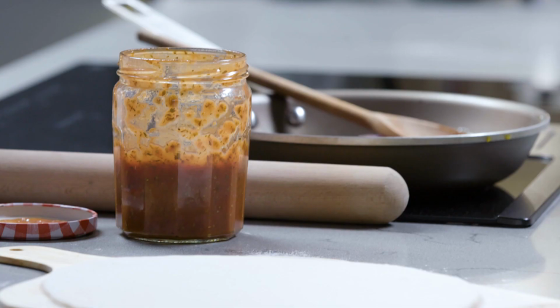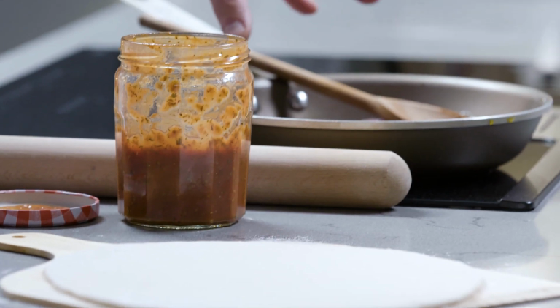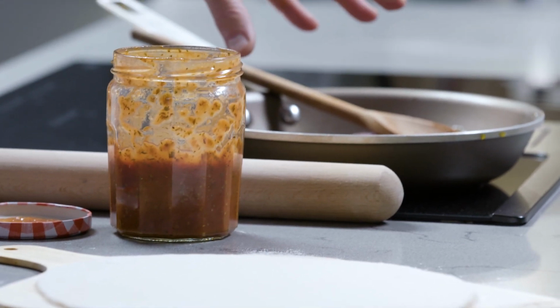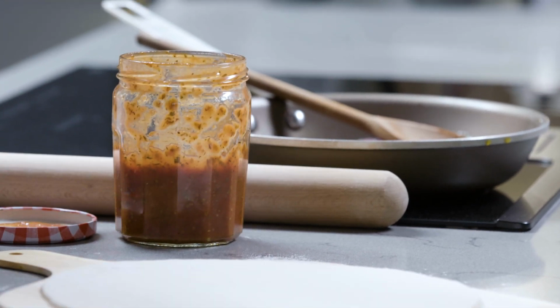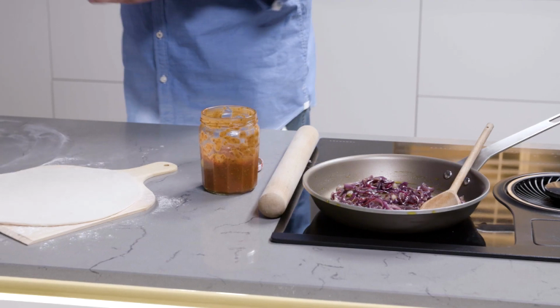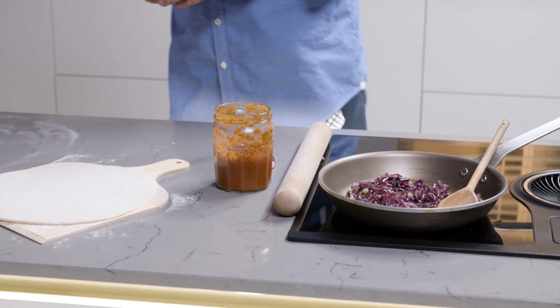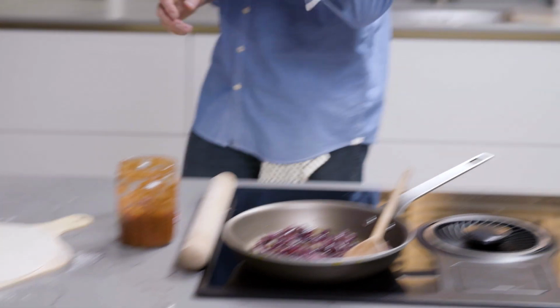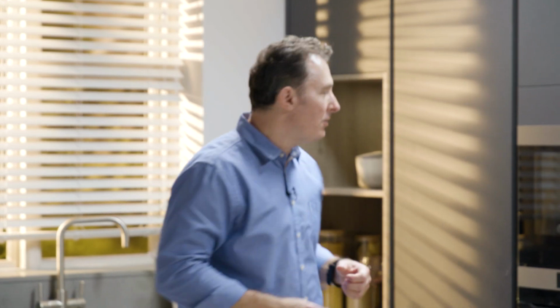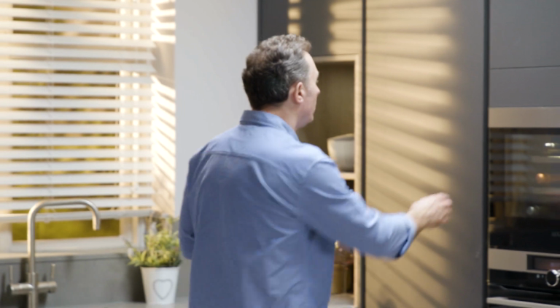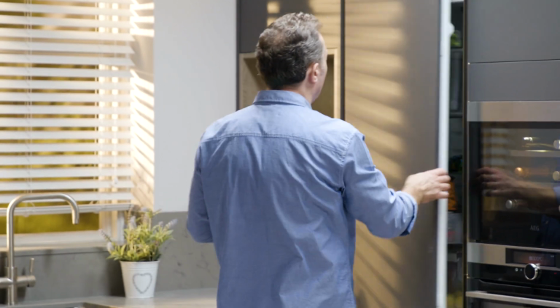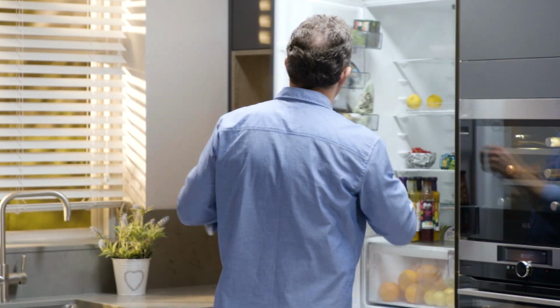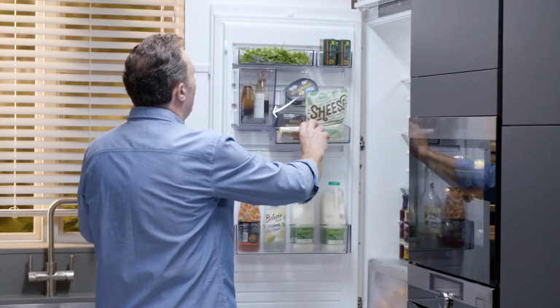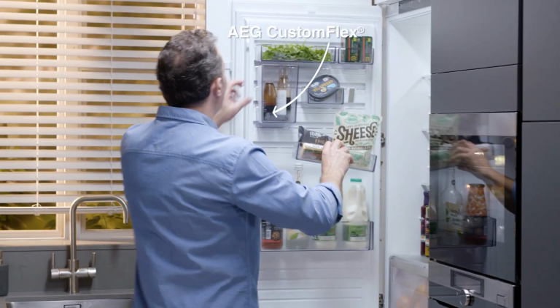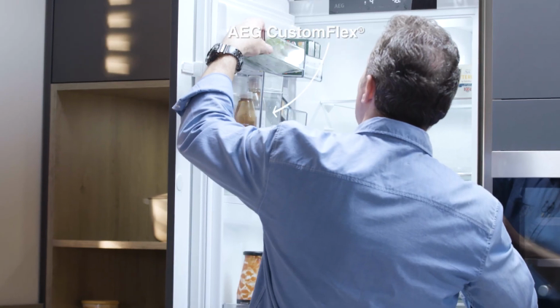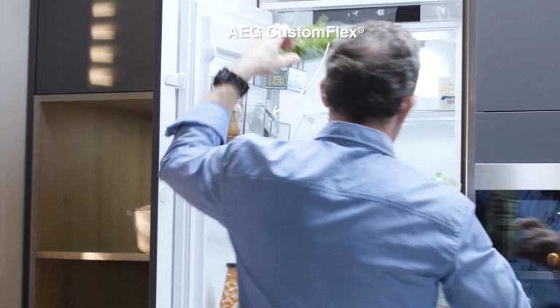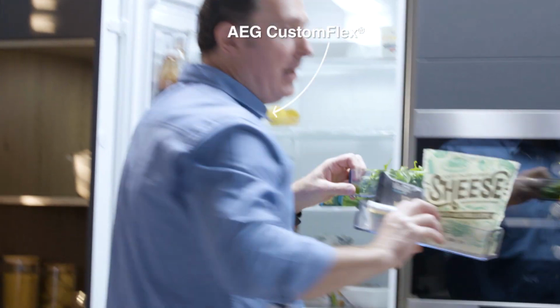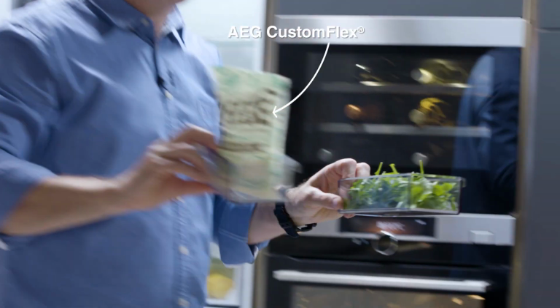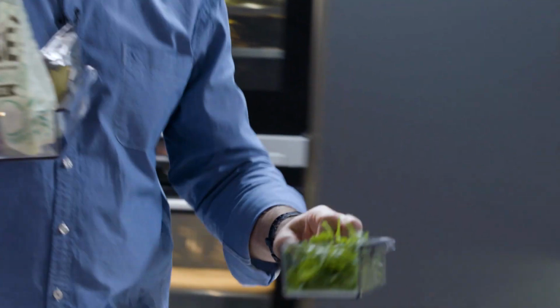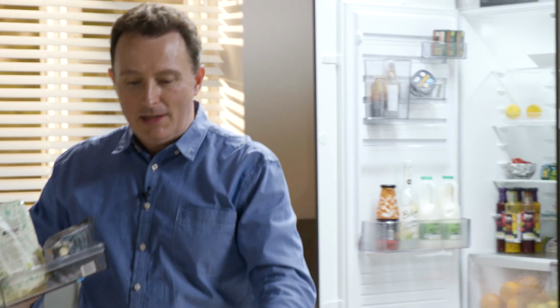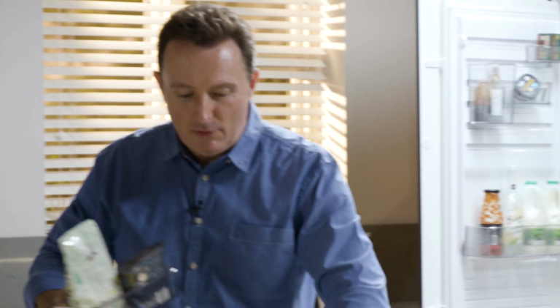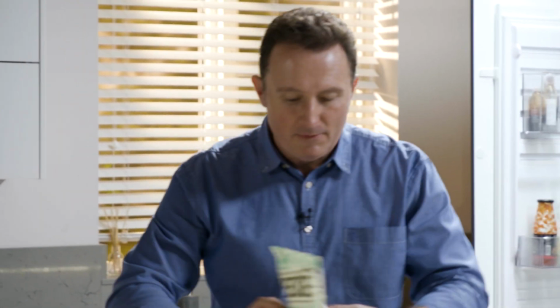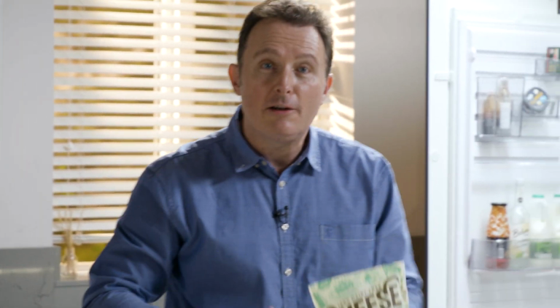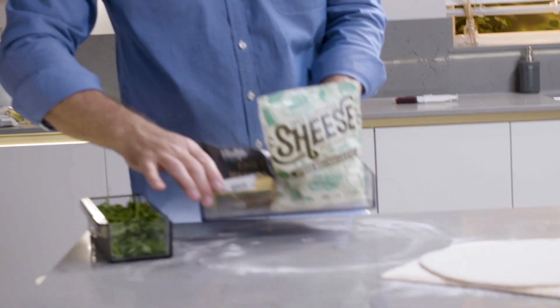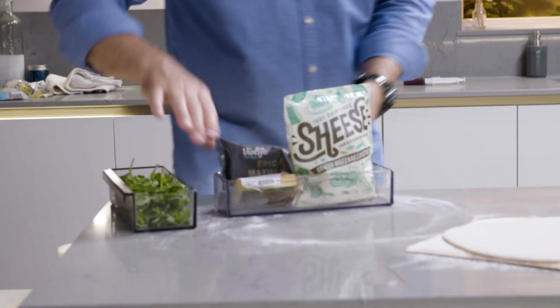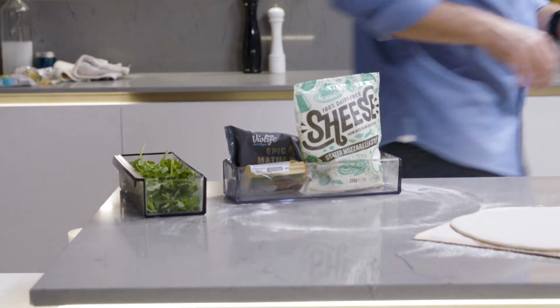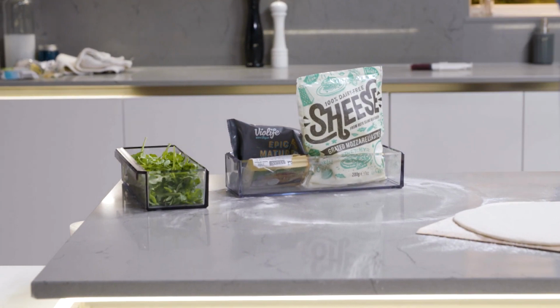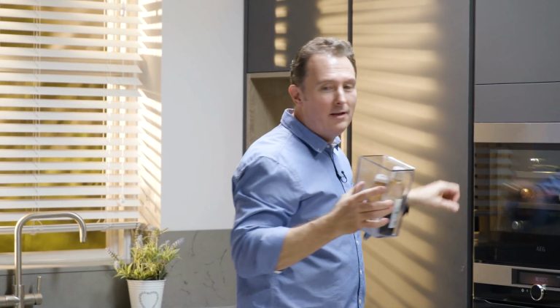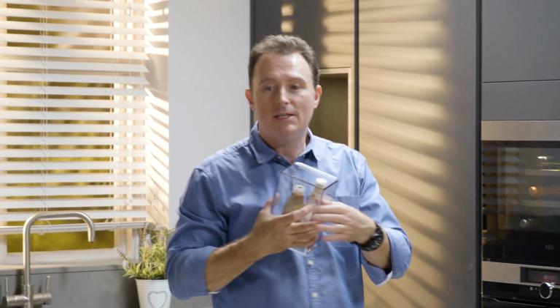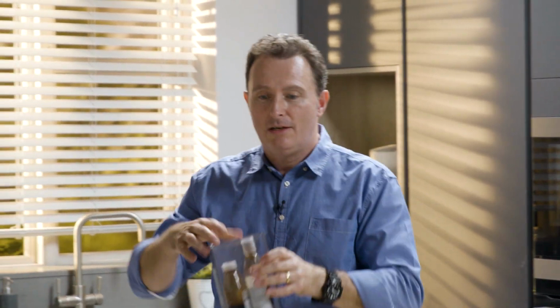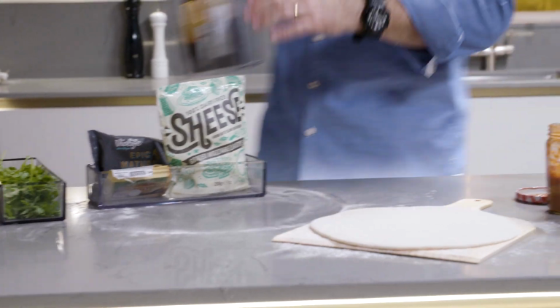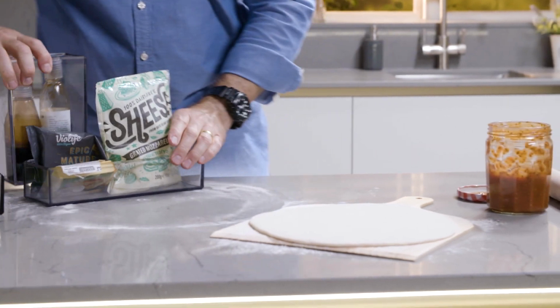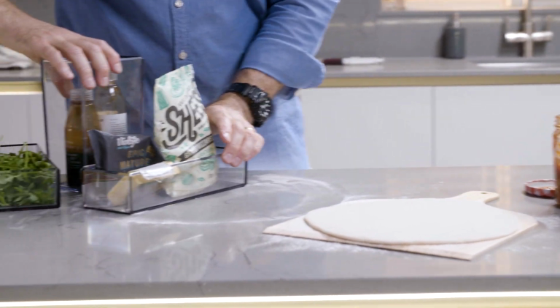The onions are nicely caramelized so let's get the rest of the ingredients — back to the fridge. I love these detachable containers. So there's a bit of rocket and three different types of vegan cheese.